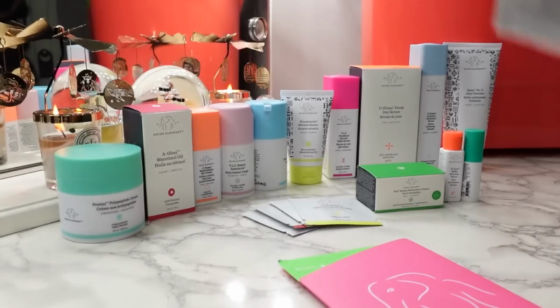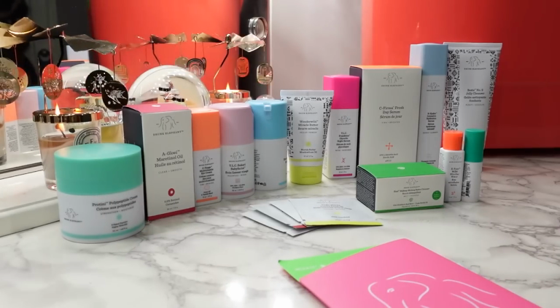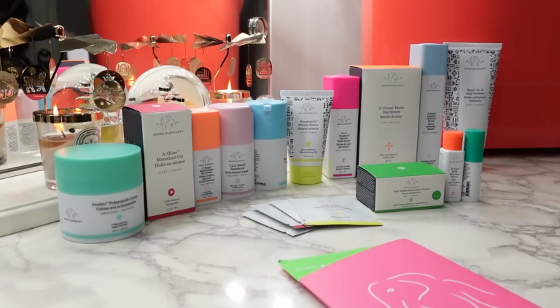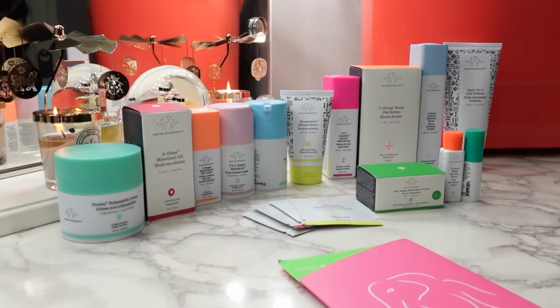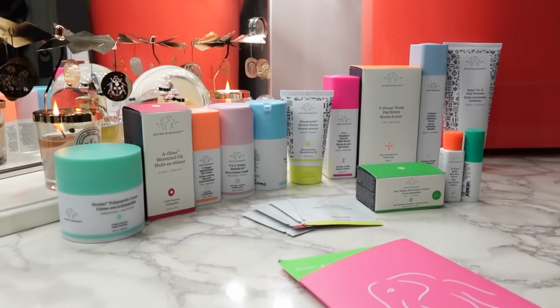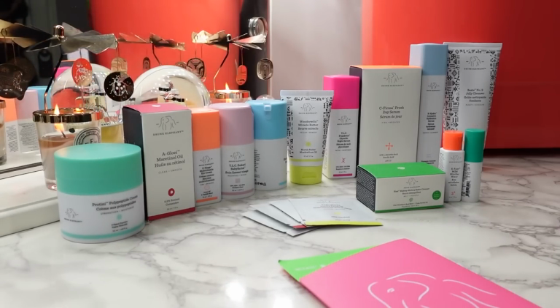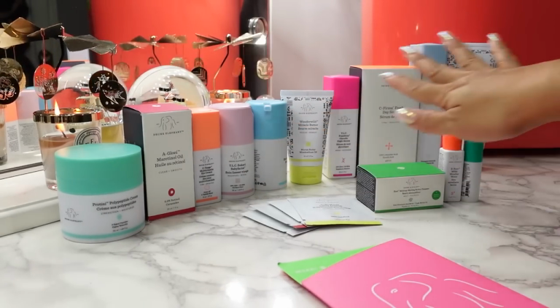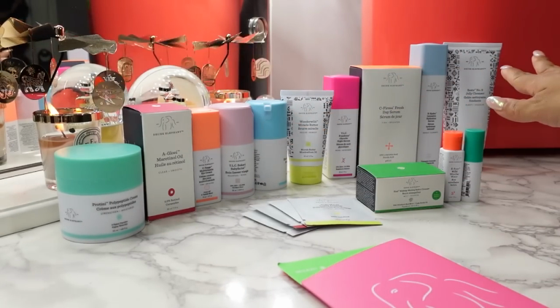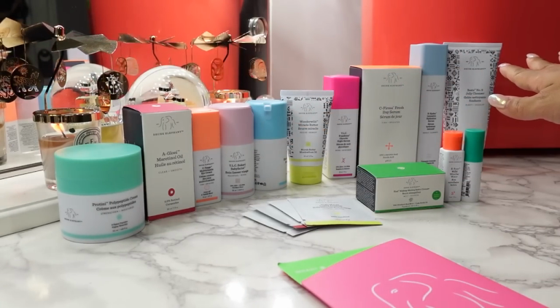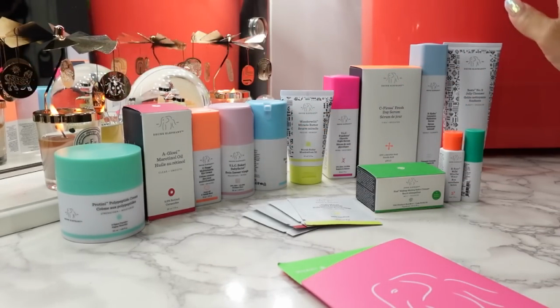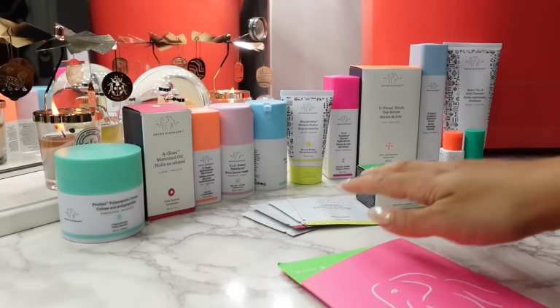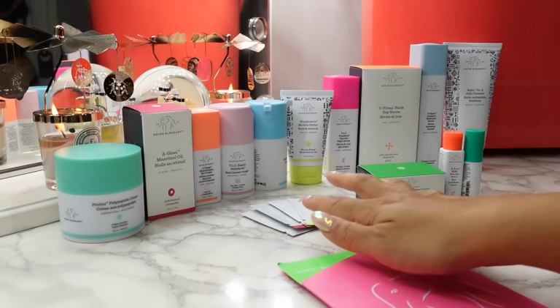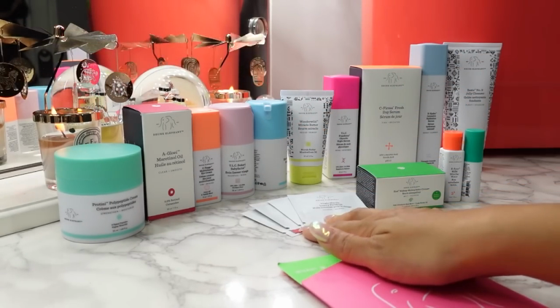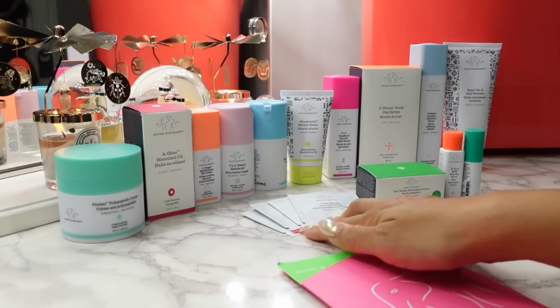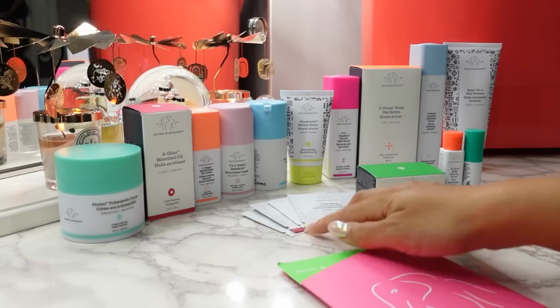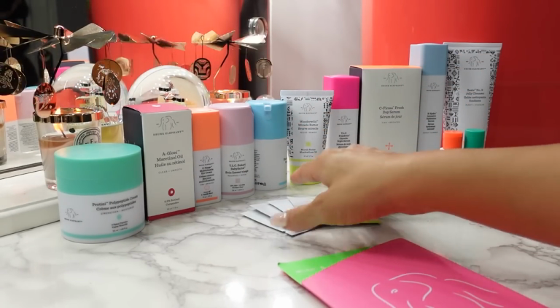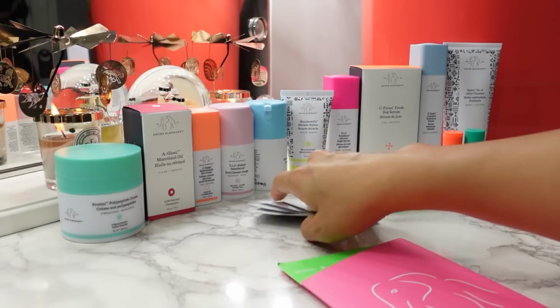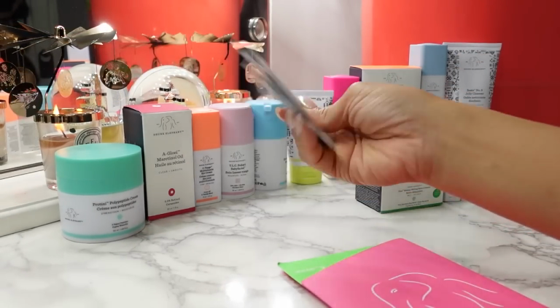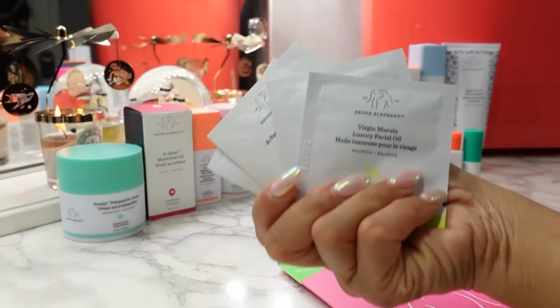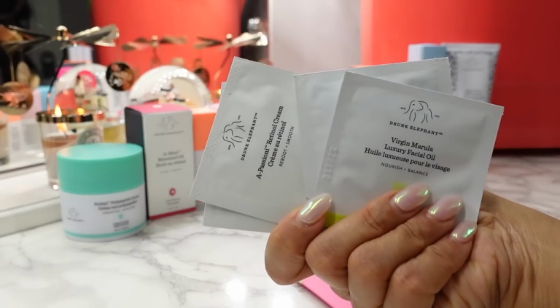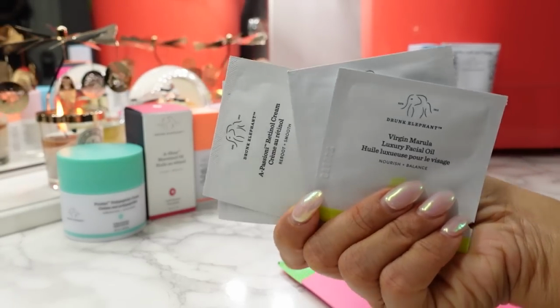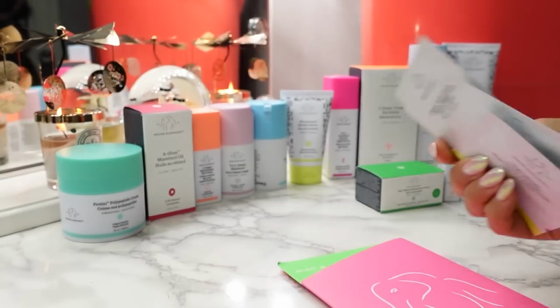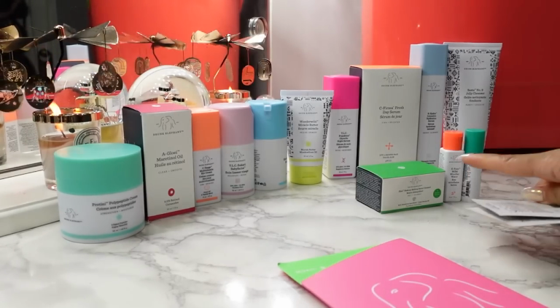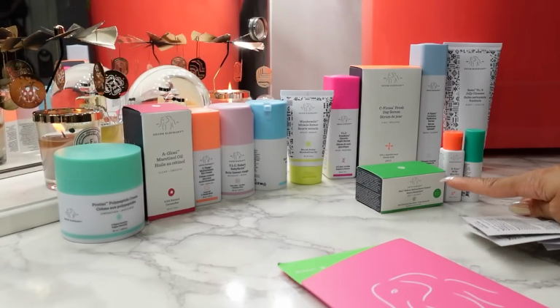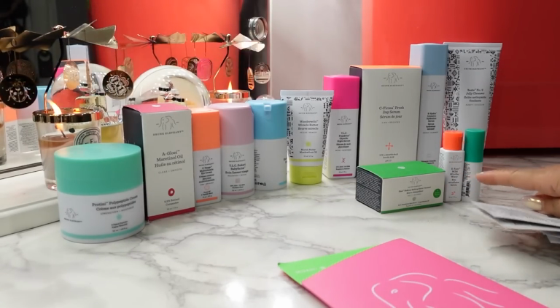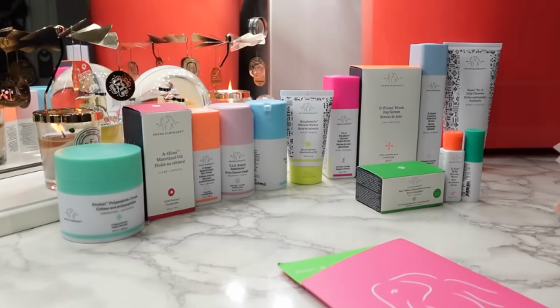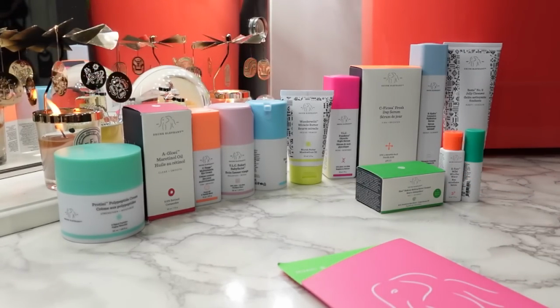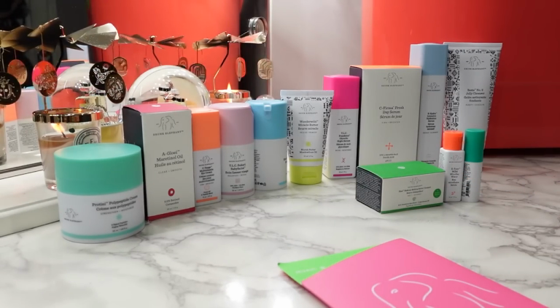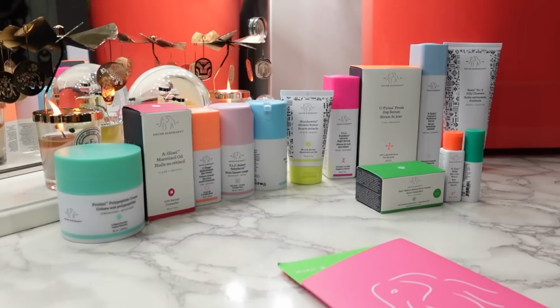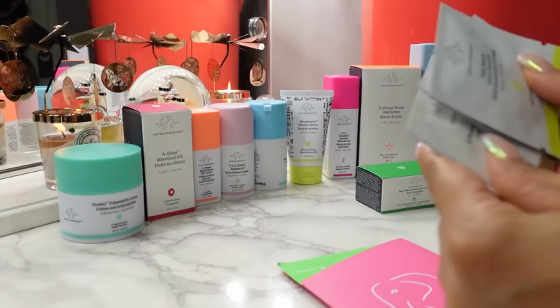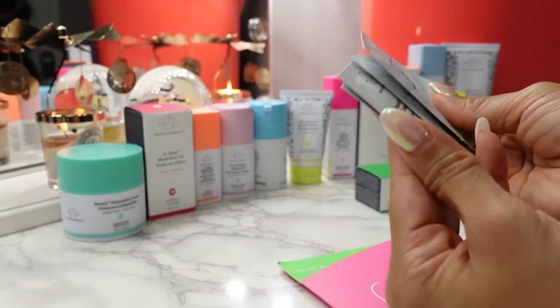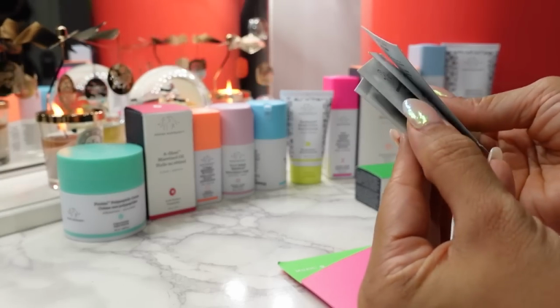I have them all here for you. Everything back here is full-sized, and in addition they have some samples — four foil packets and three deluxe sizes. Let's start with the samples real quick.